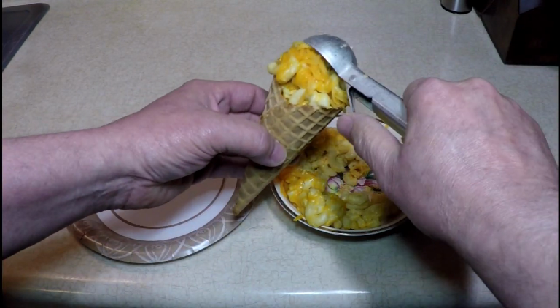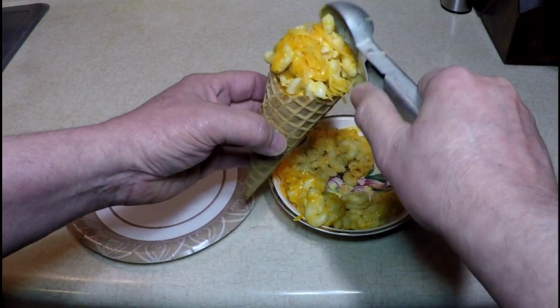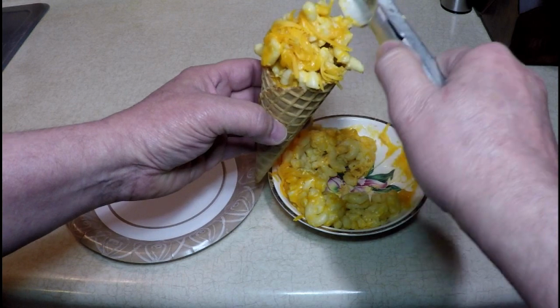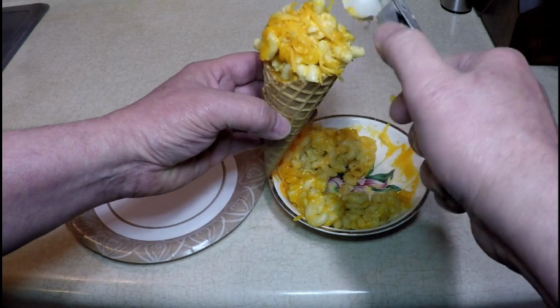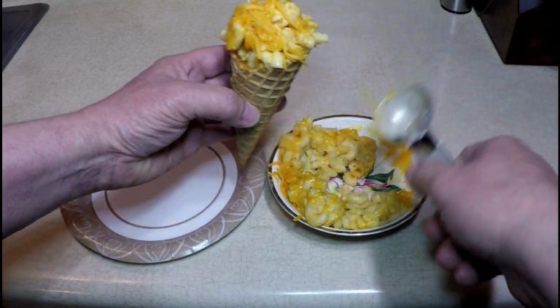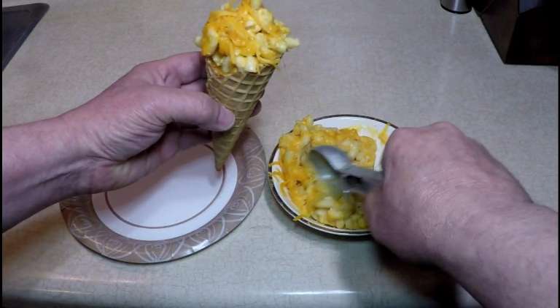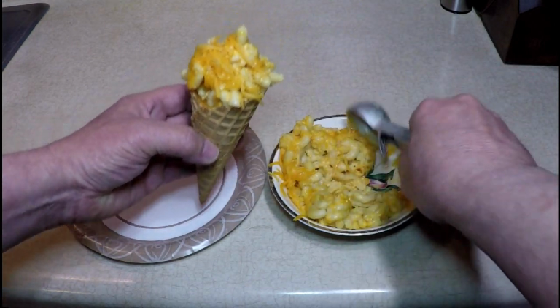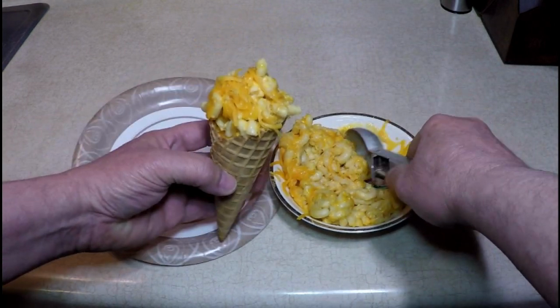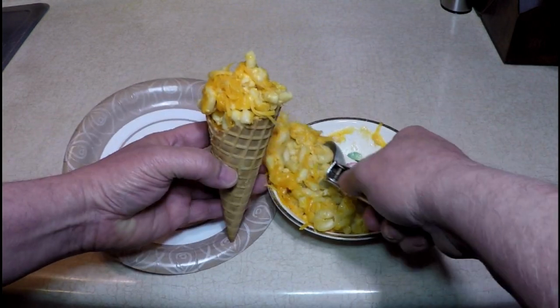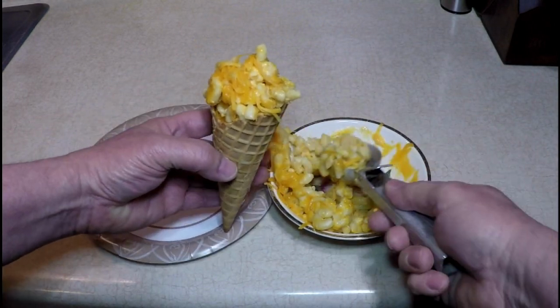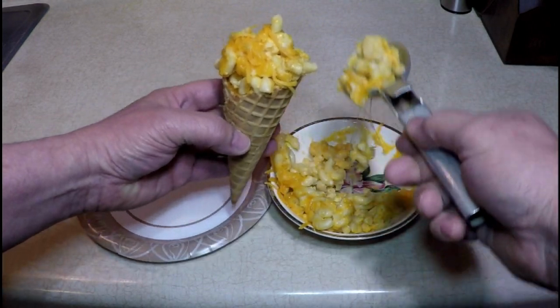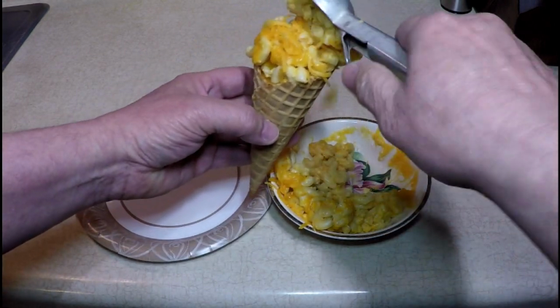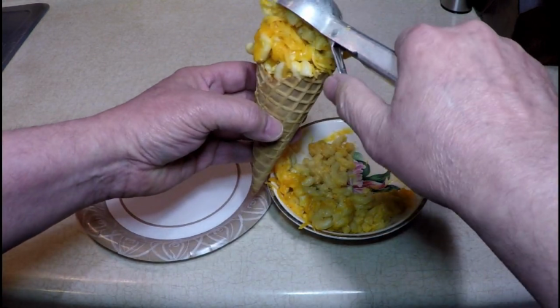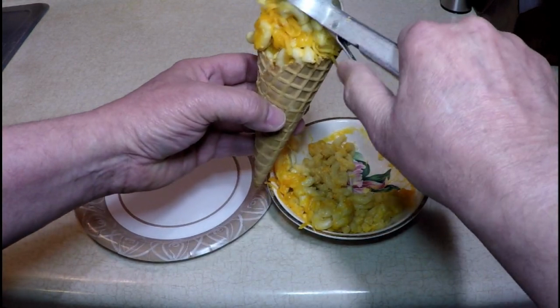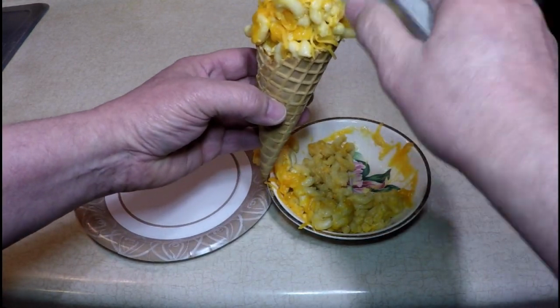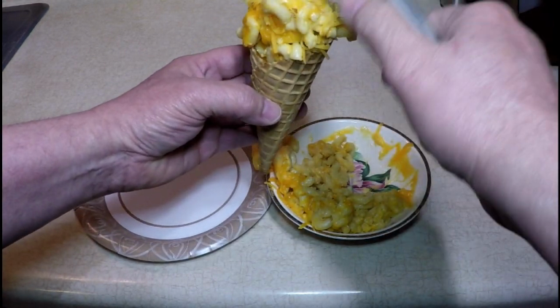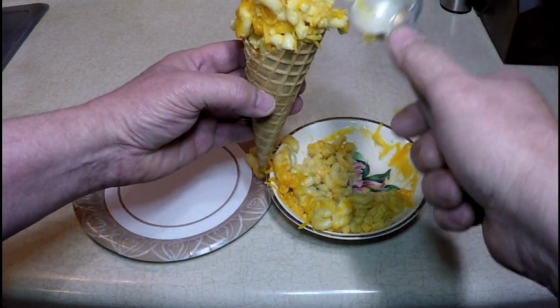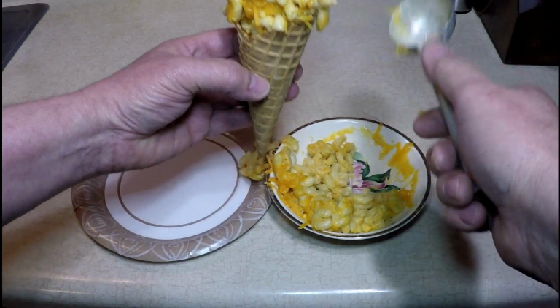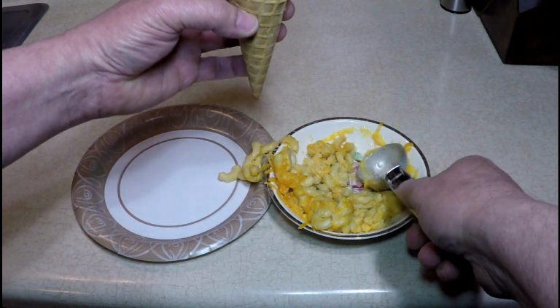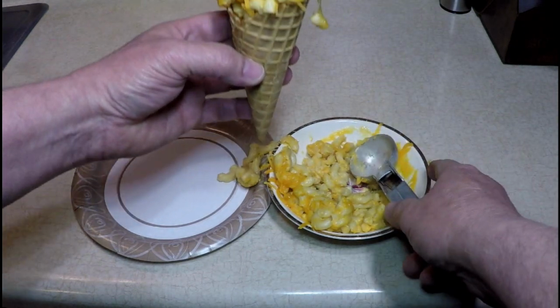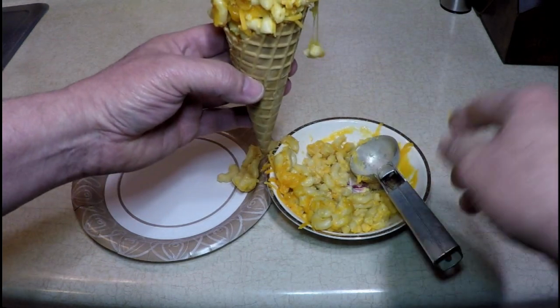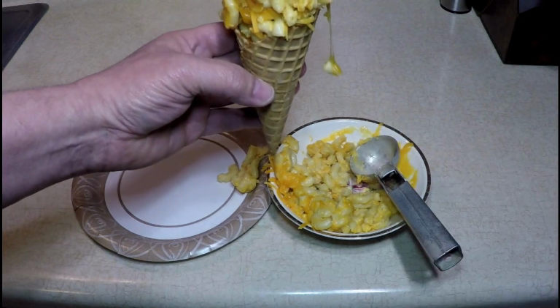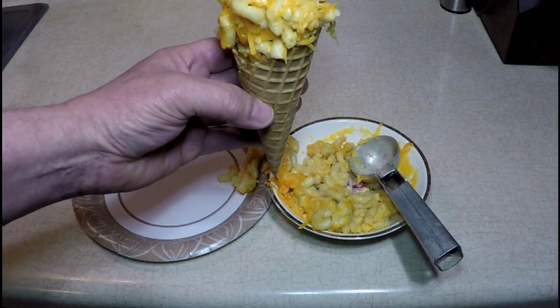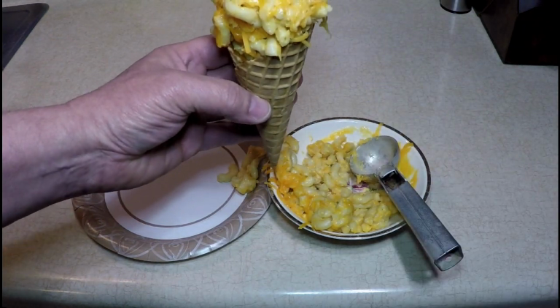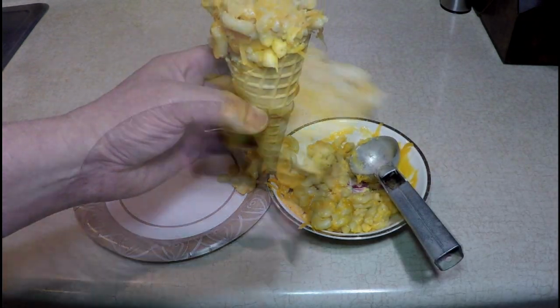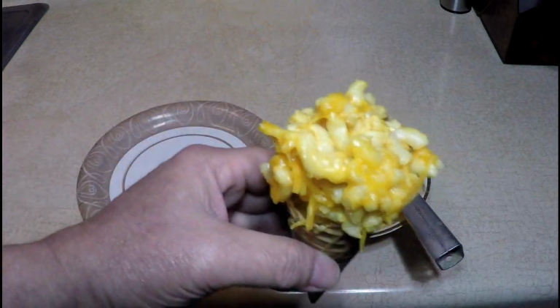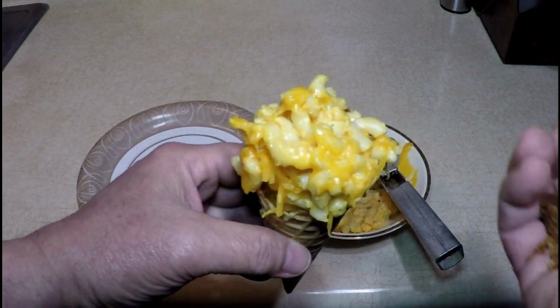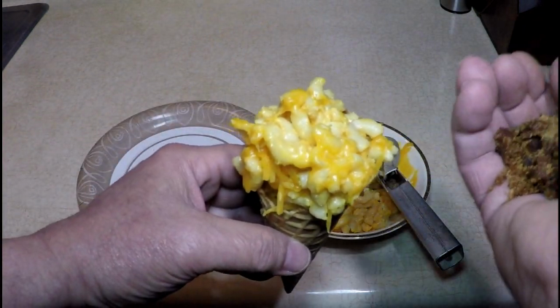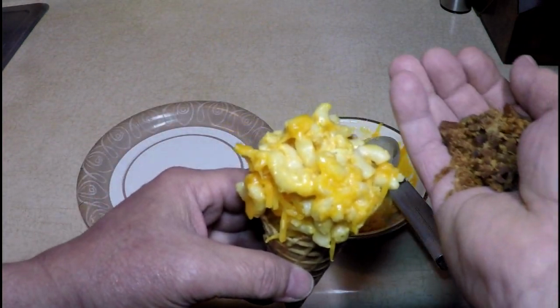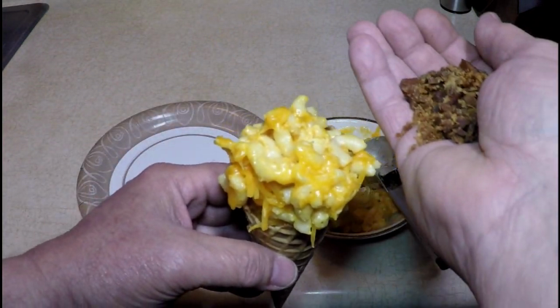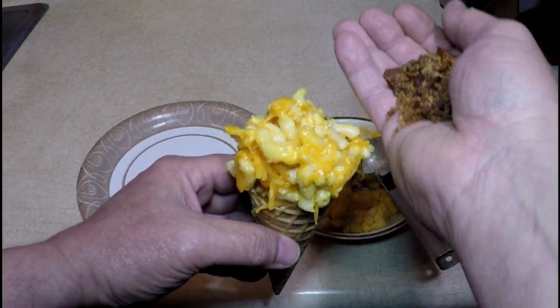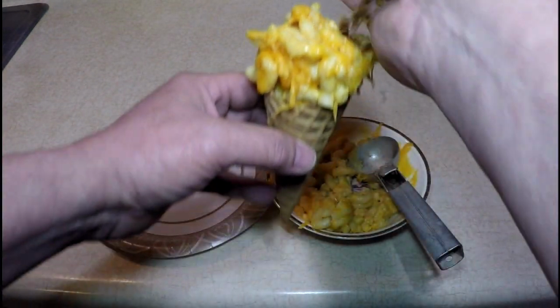What do you think? How can I make this better? Let me show you. This is how I'm going to make it better — with some bacon on top.